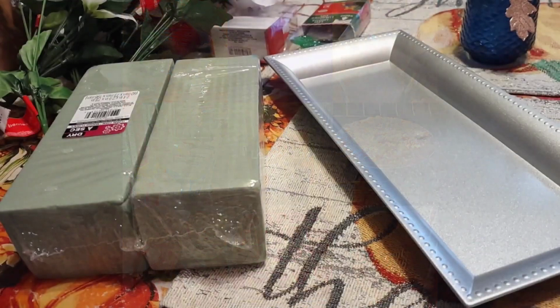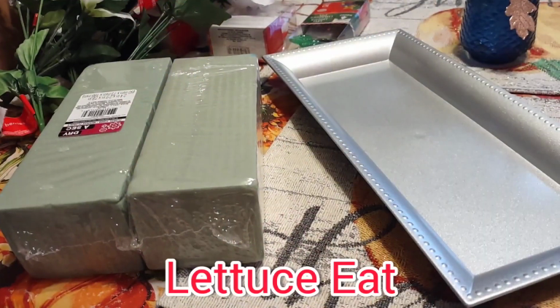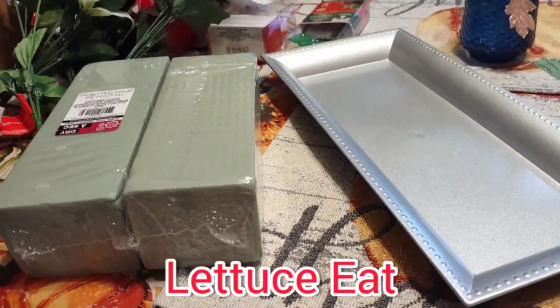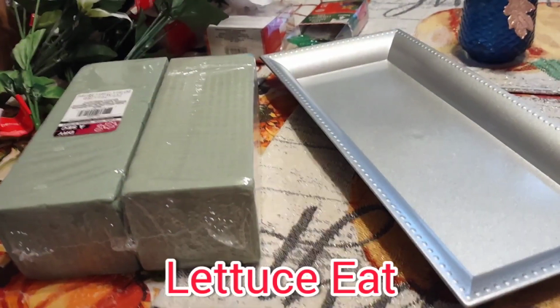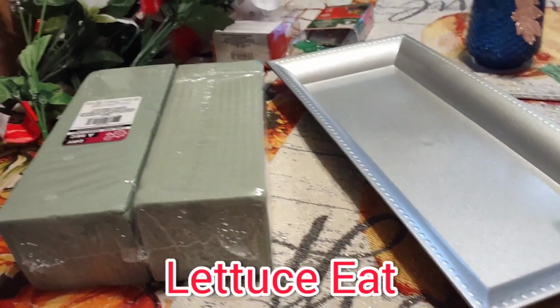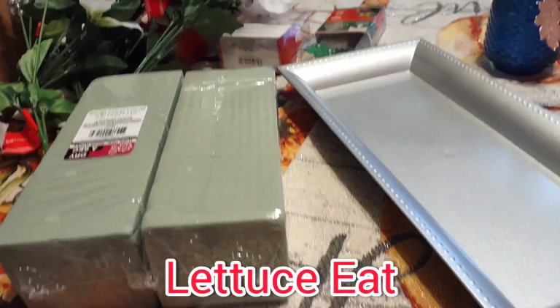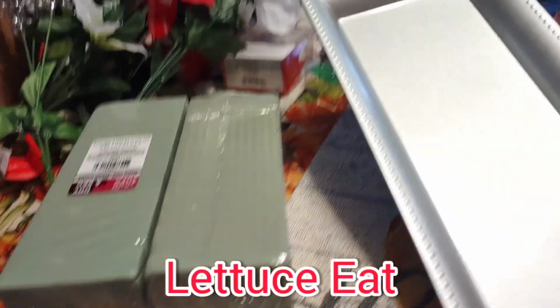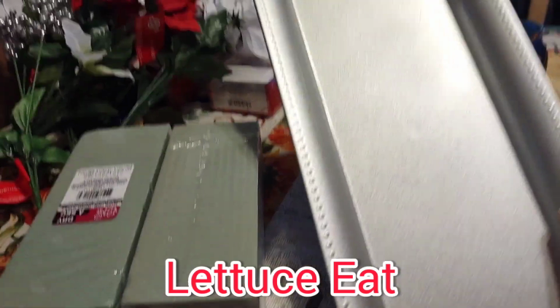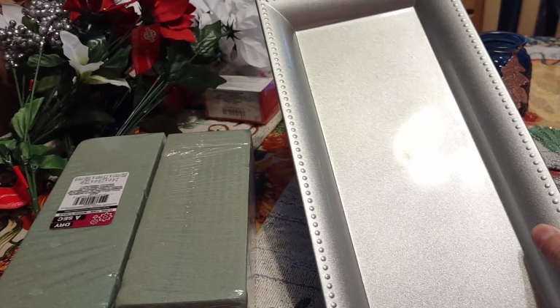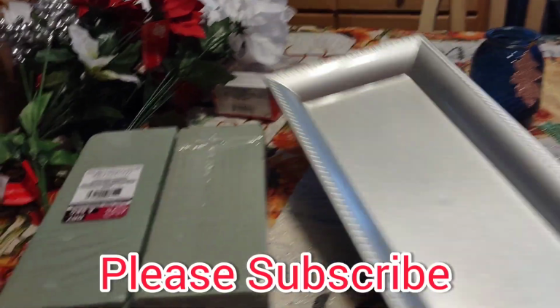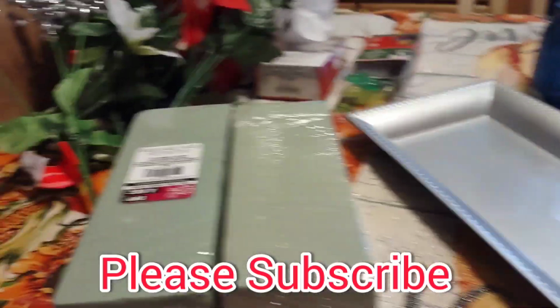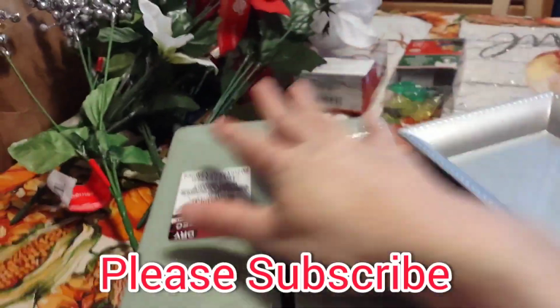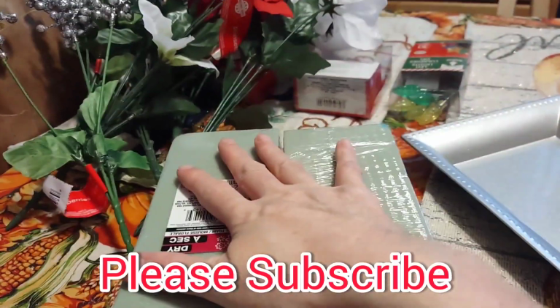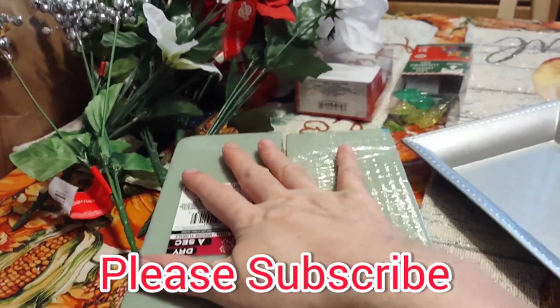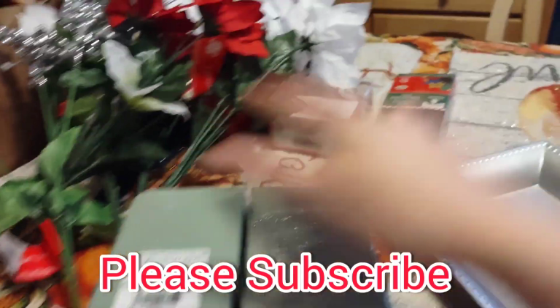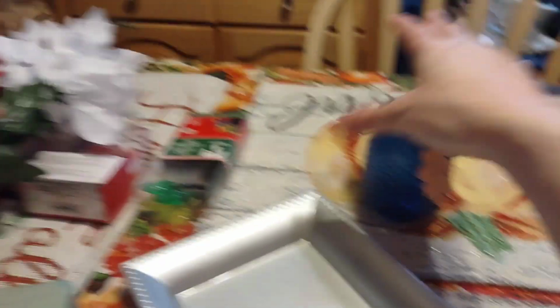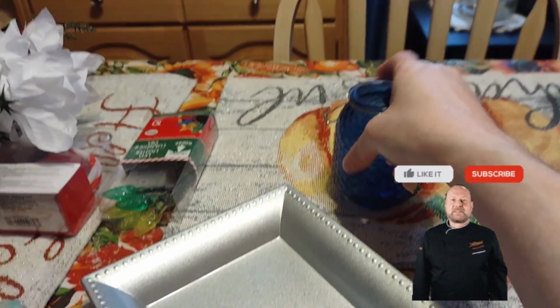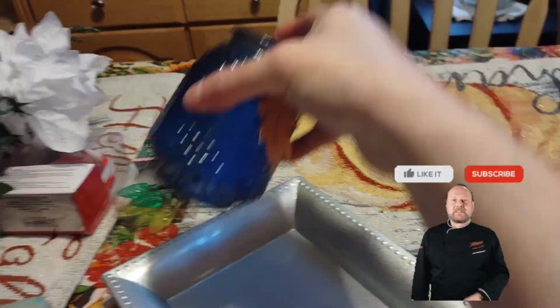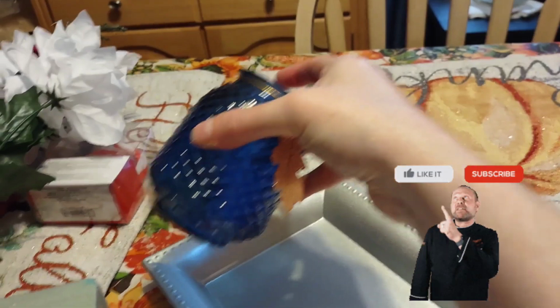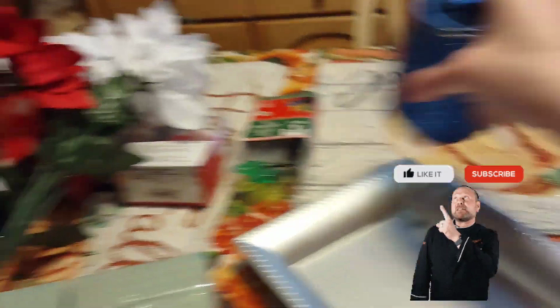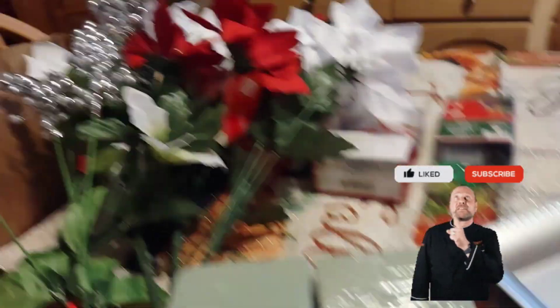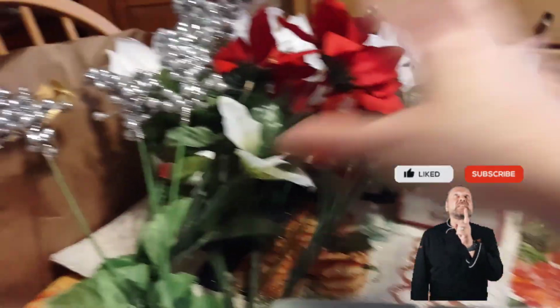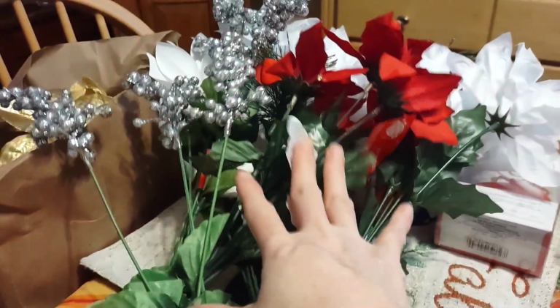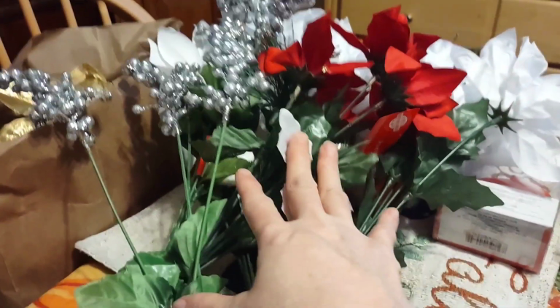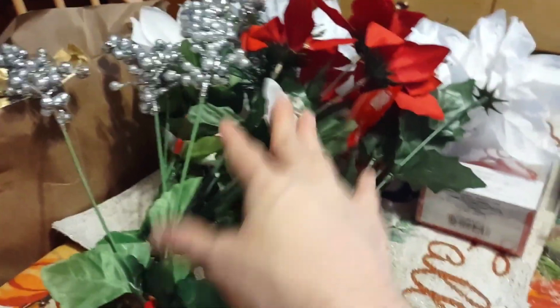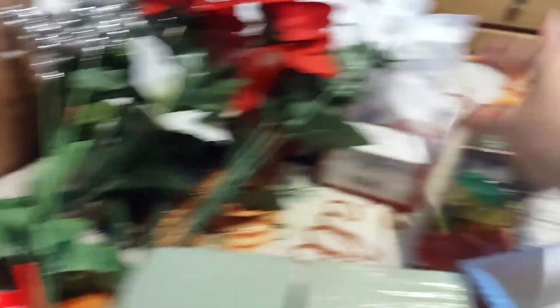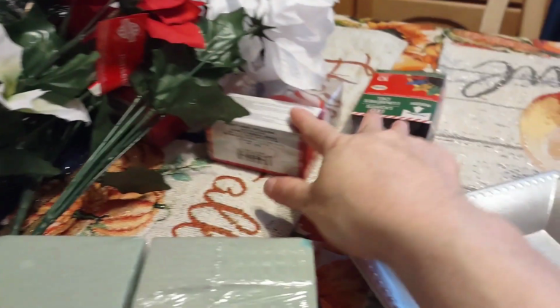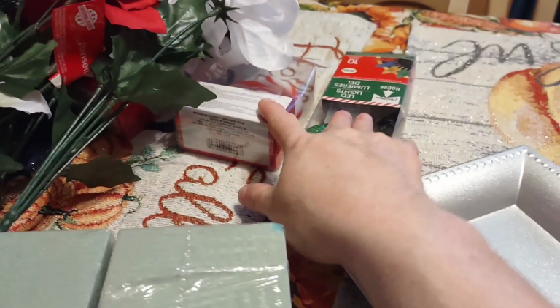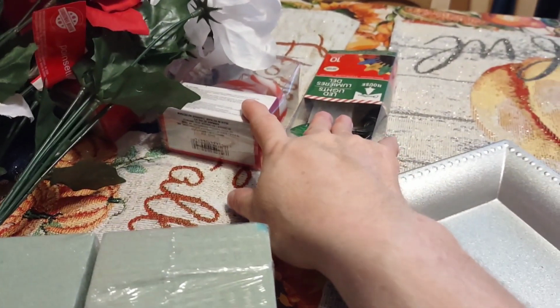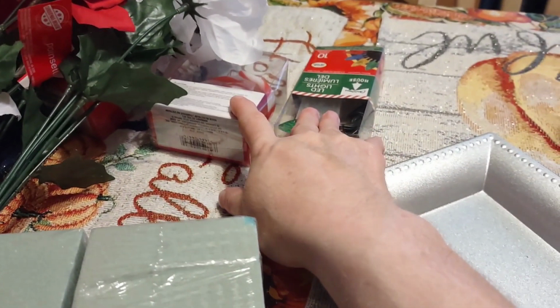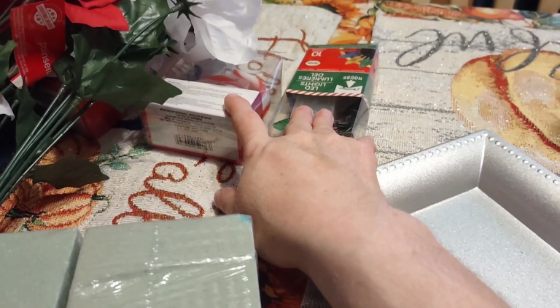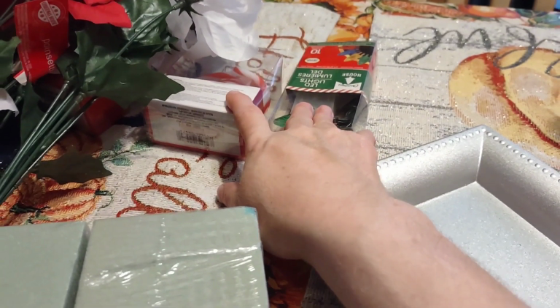Easy Dollar Tree DIY with a charger, floral blocks, candle holder, some of their seasonal sprigs, and some of their seasonal LED lights.